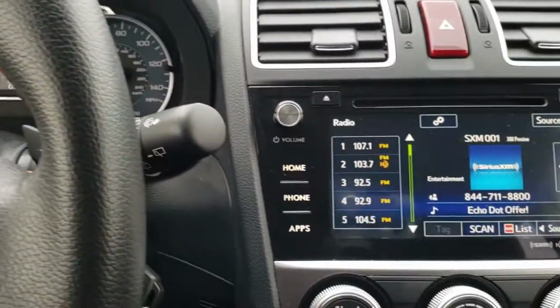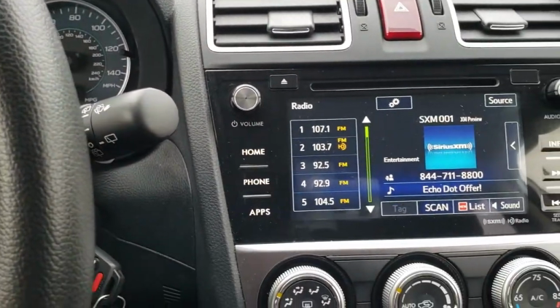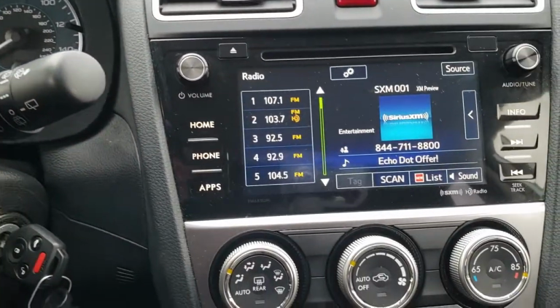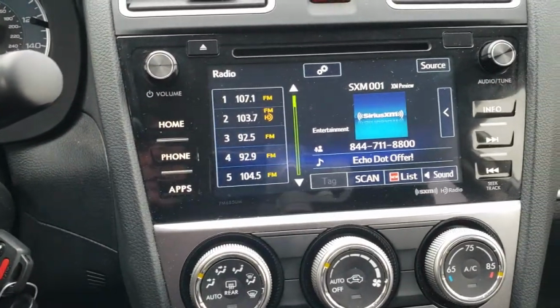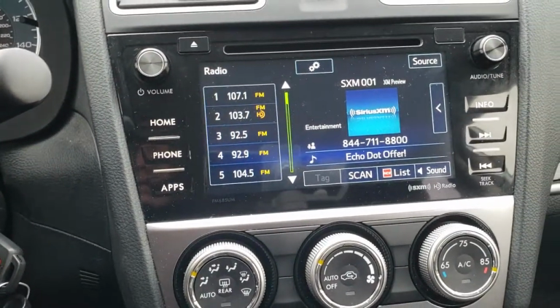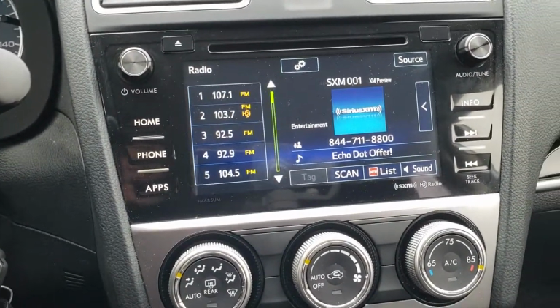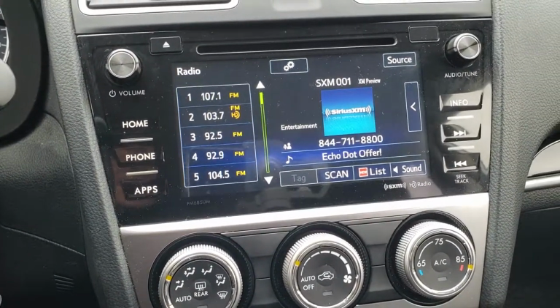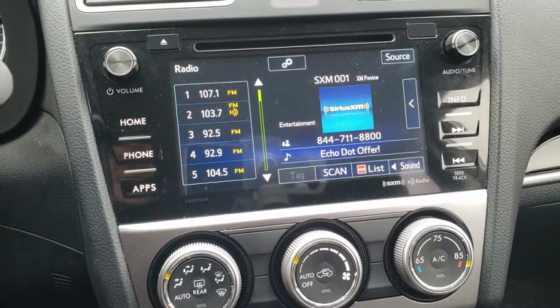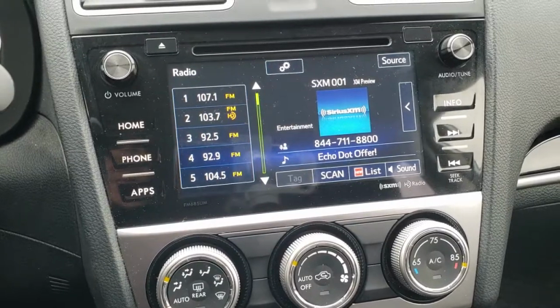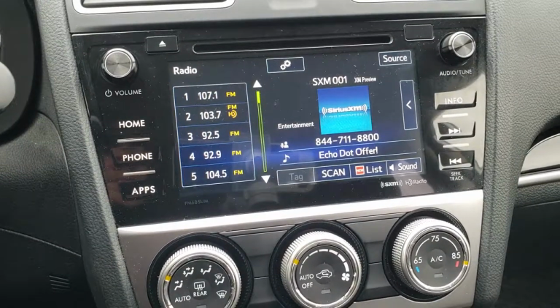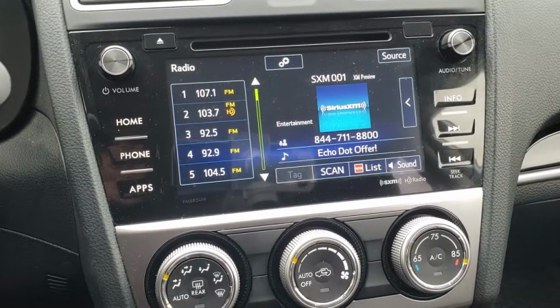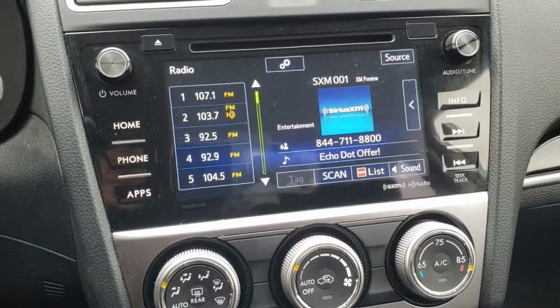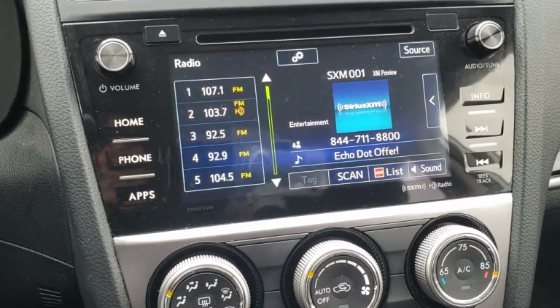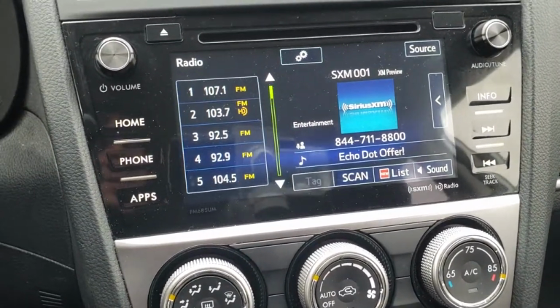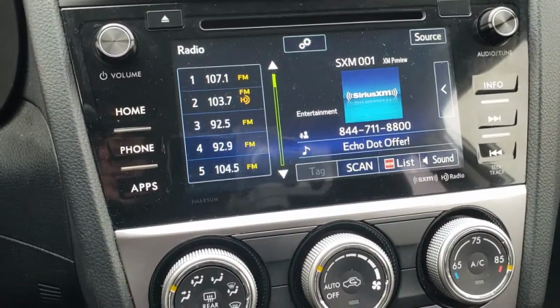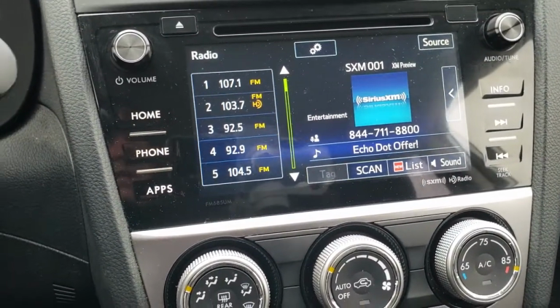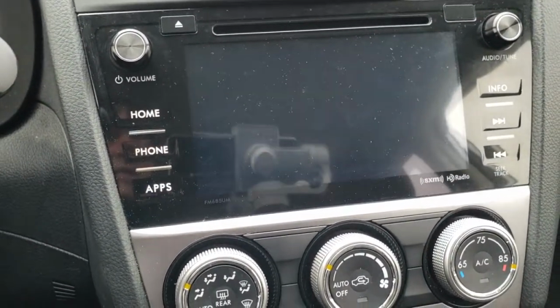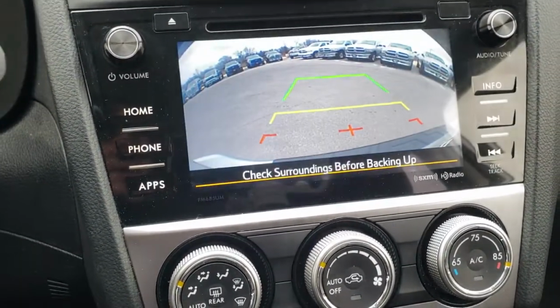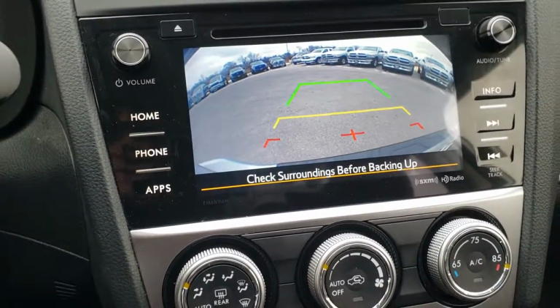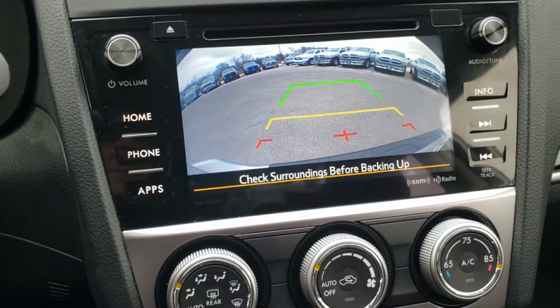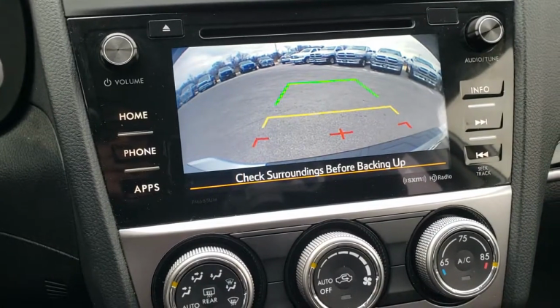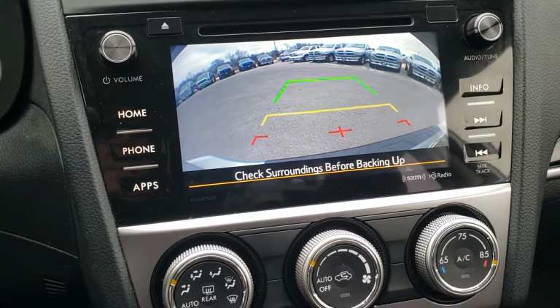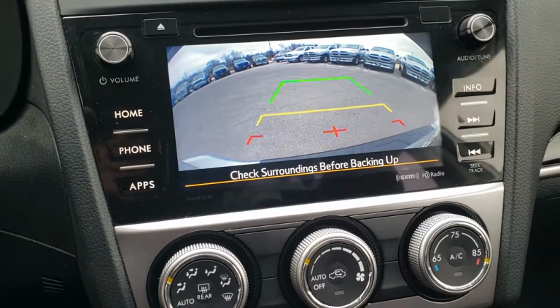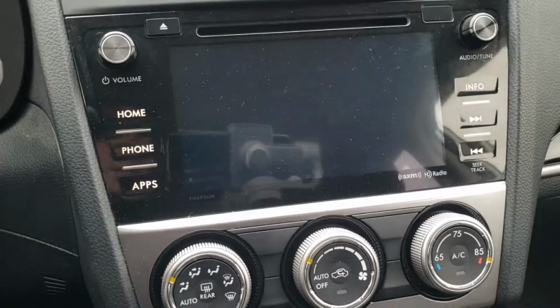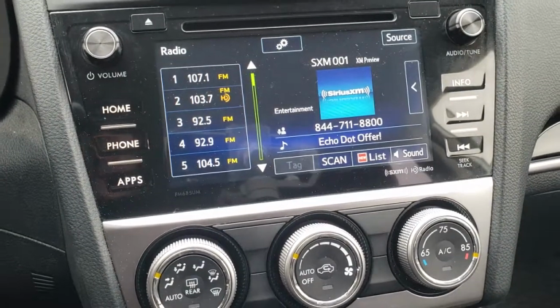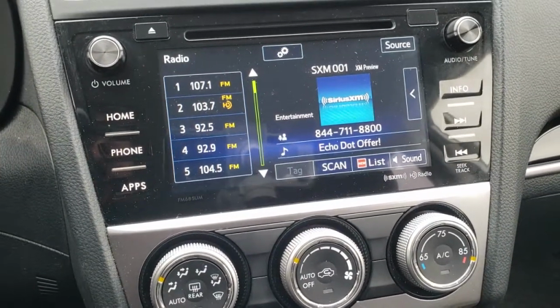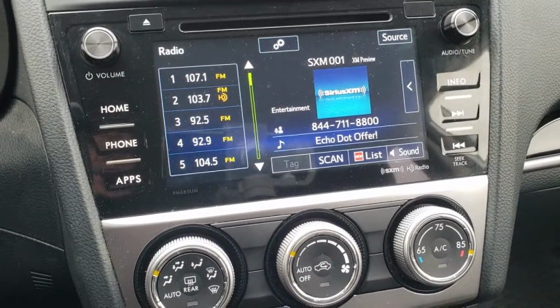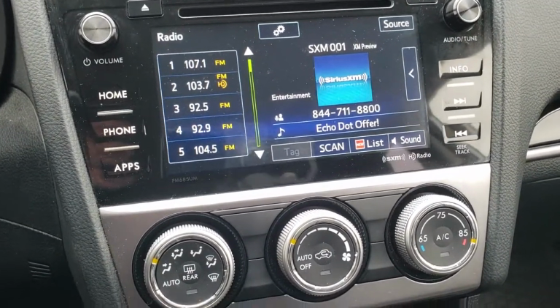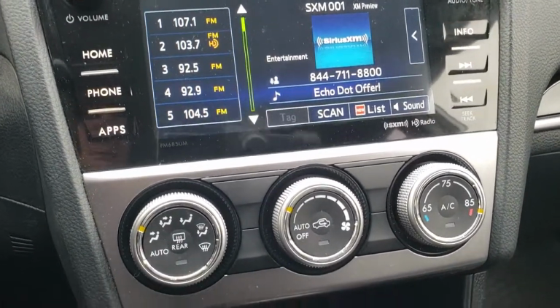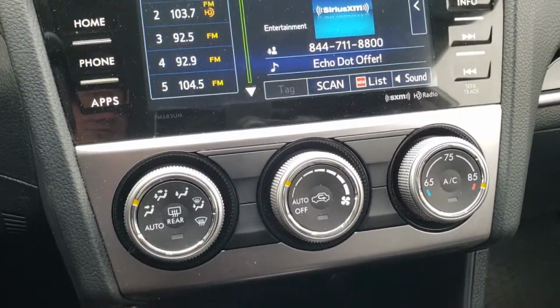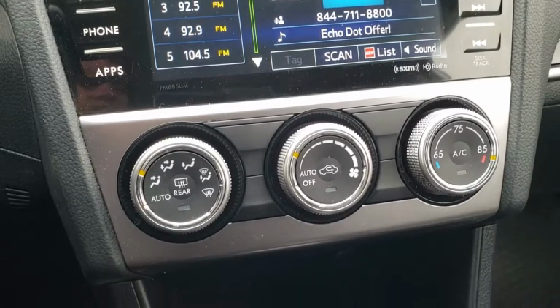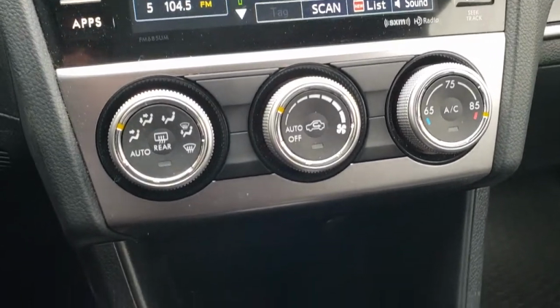You have what I believe is a 7-inch radio. This is where your backup camera shows up. You get AM, FM and Sirius XM capabilities. And your climate control is right there.